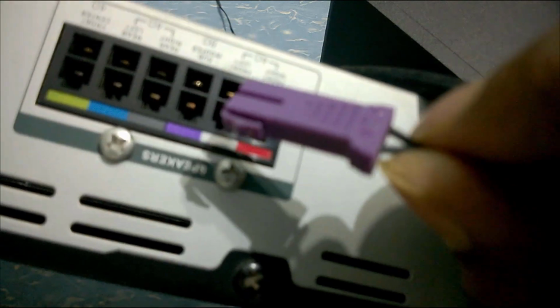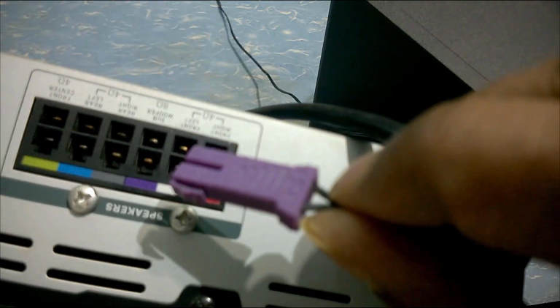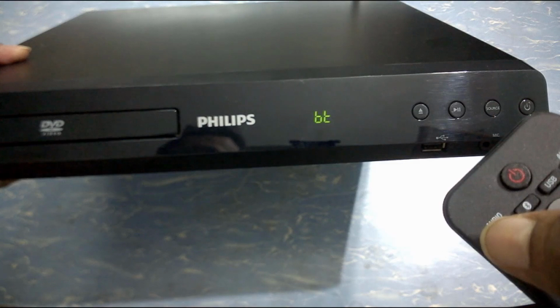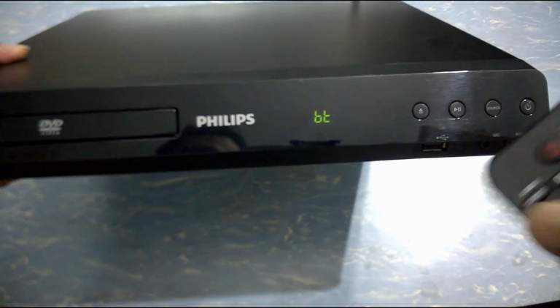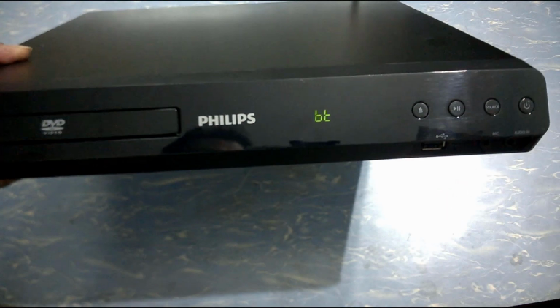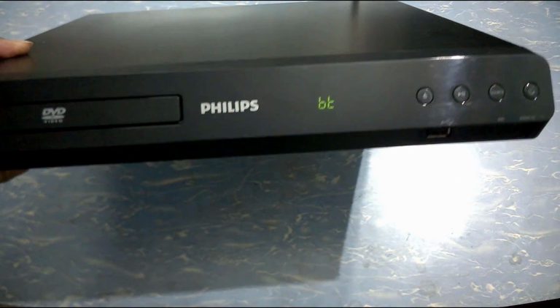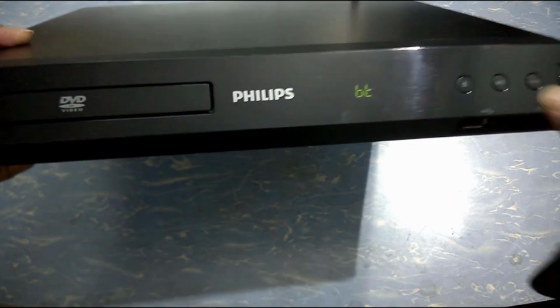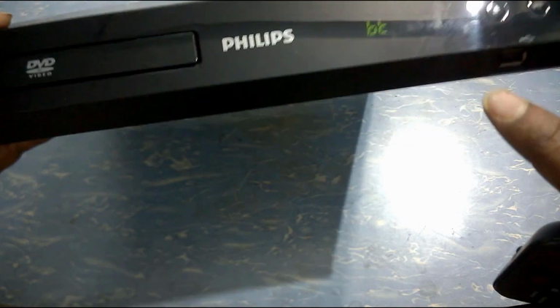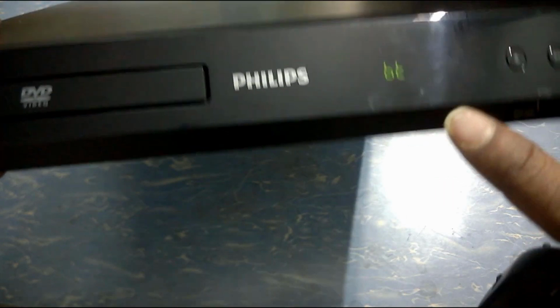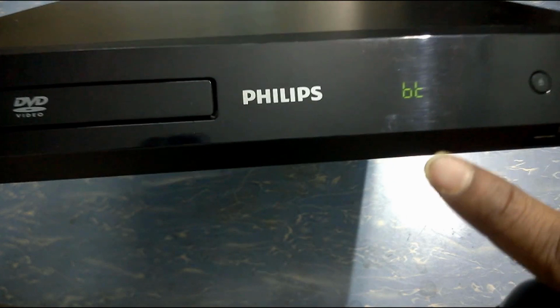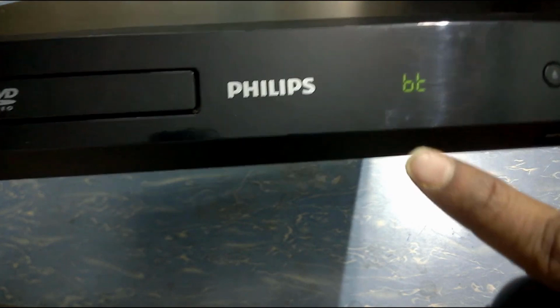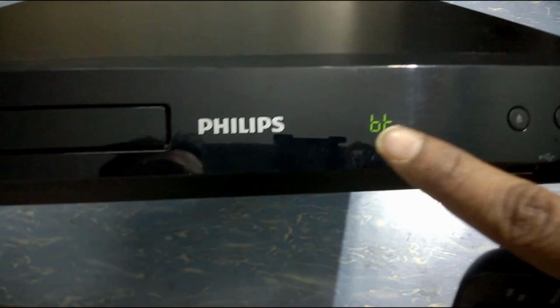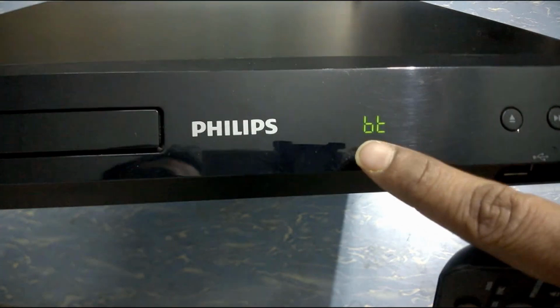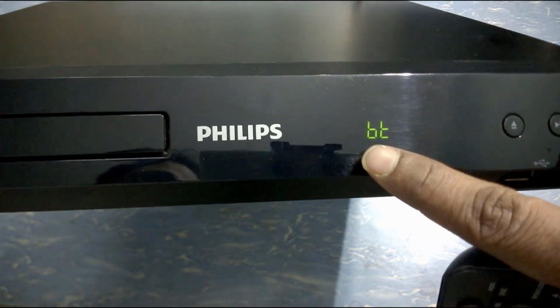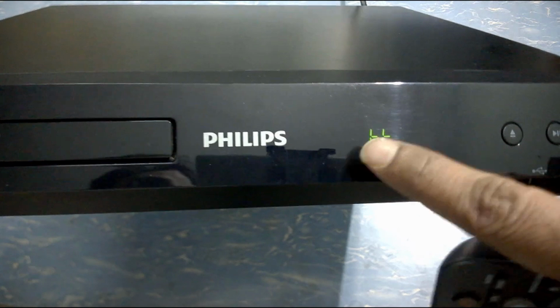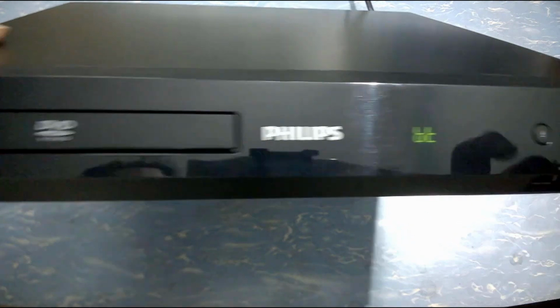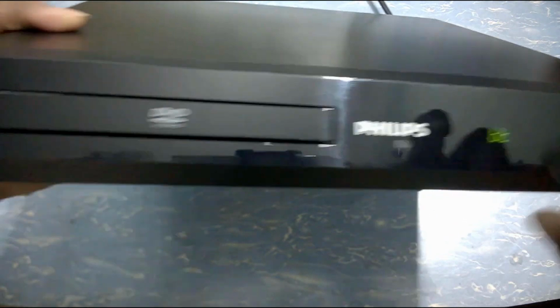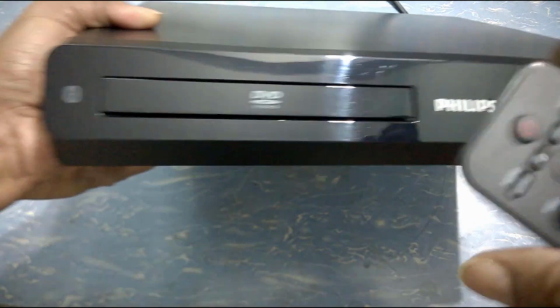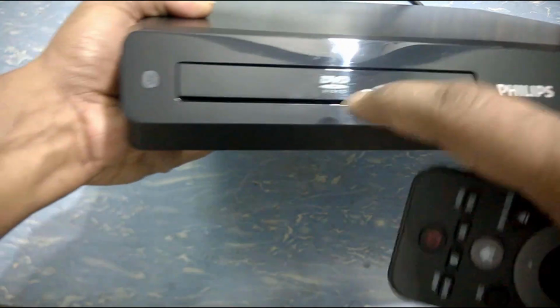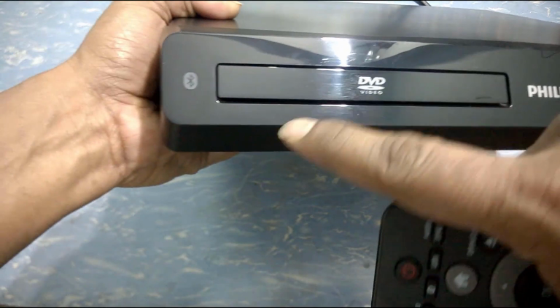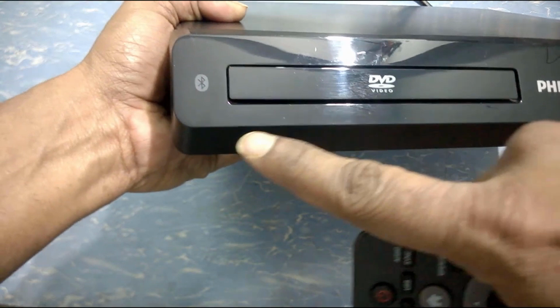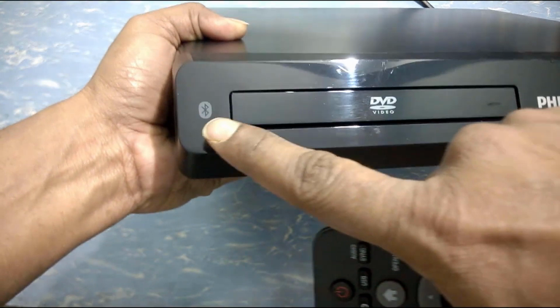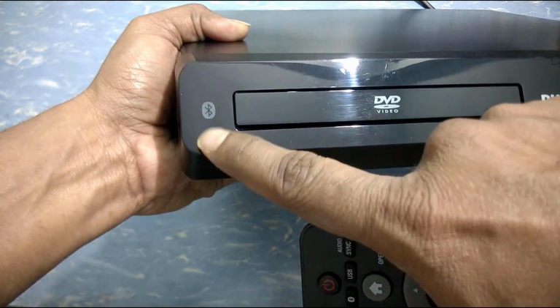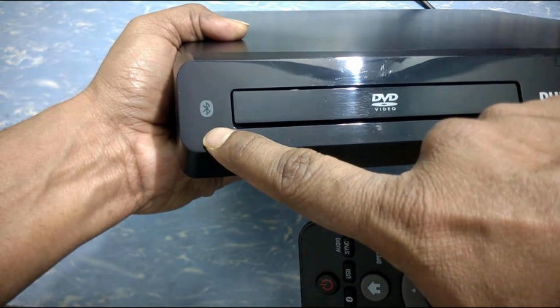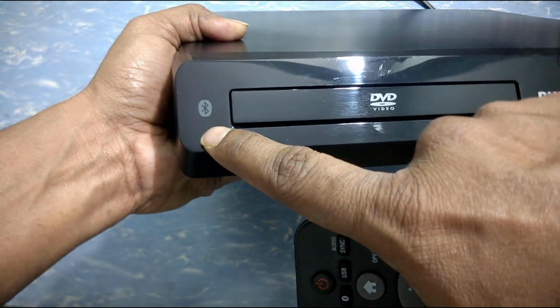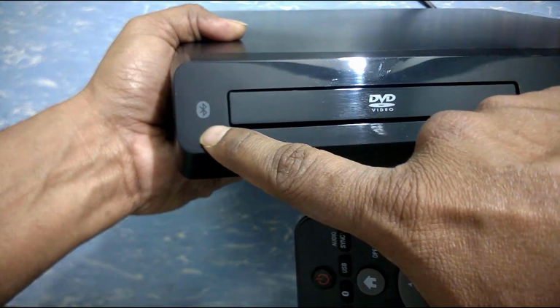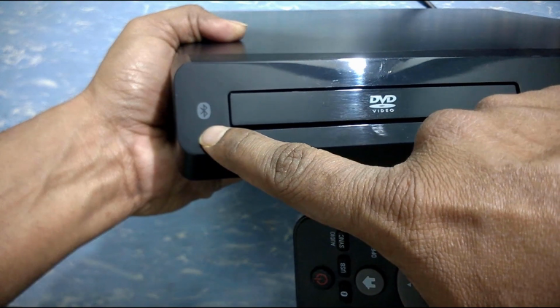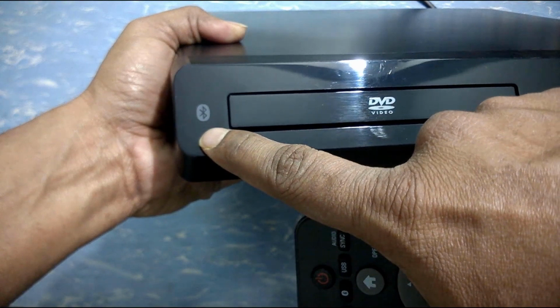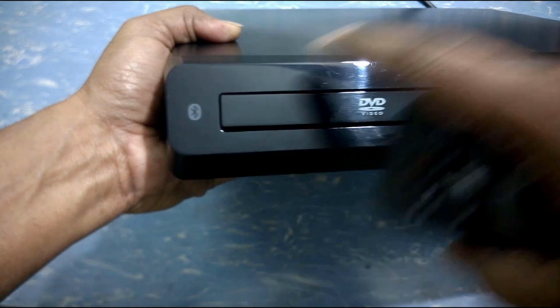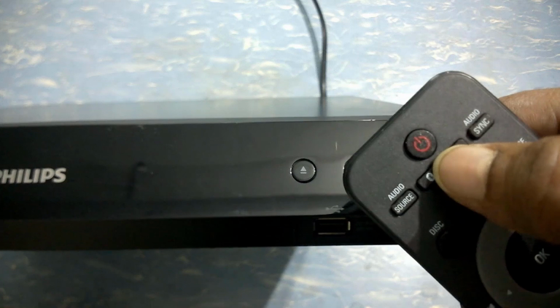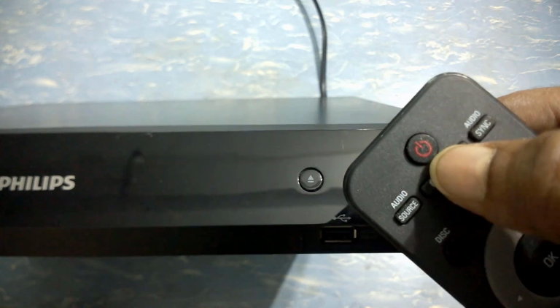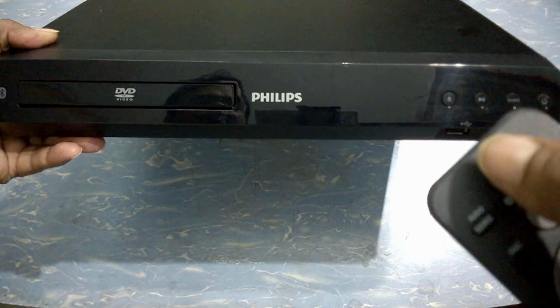I can connect my mobile phone wirelessly with the help of Bluetooth and listen to stored music with the help of this sound system.